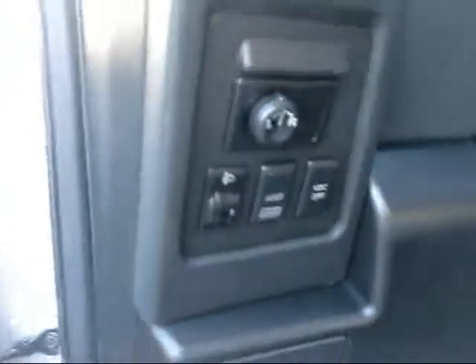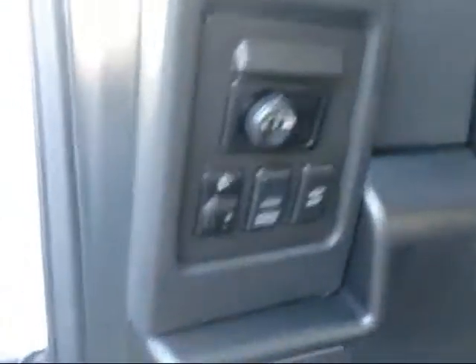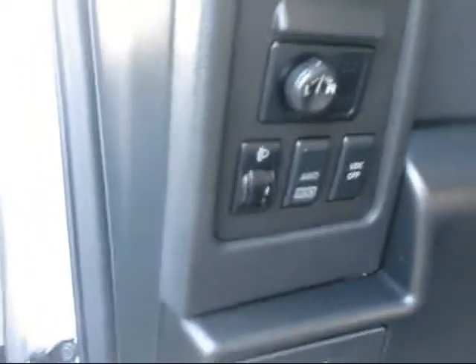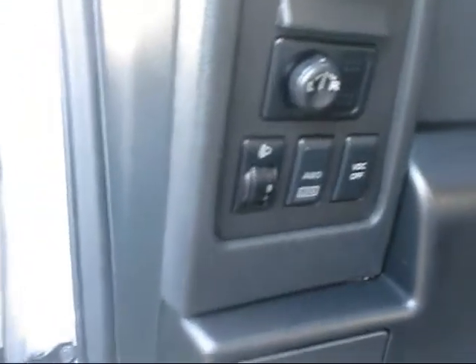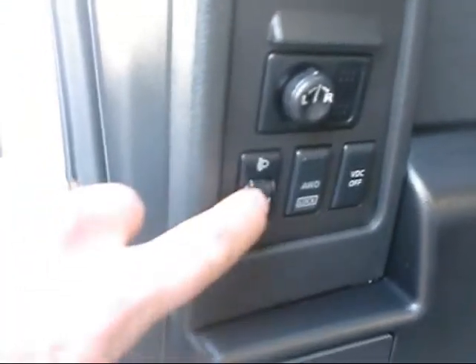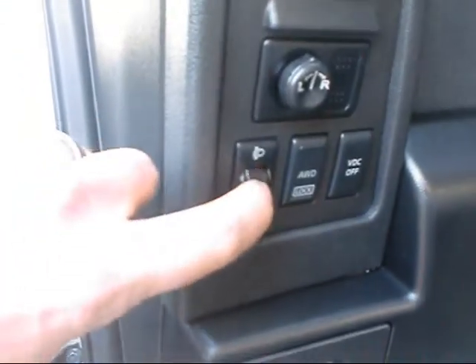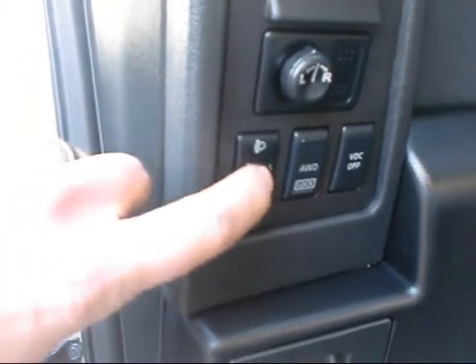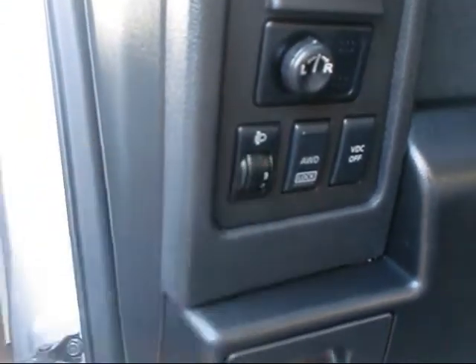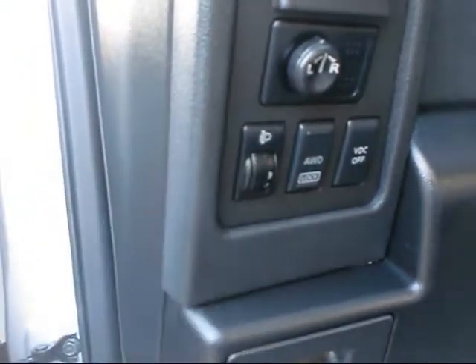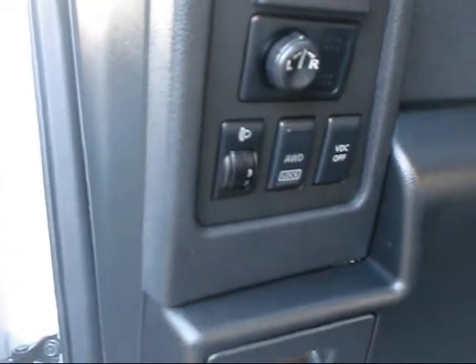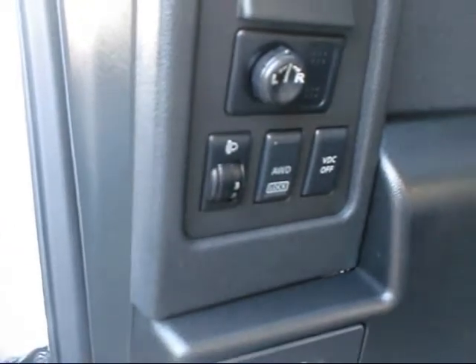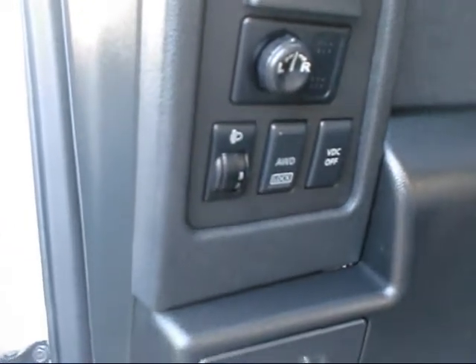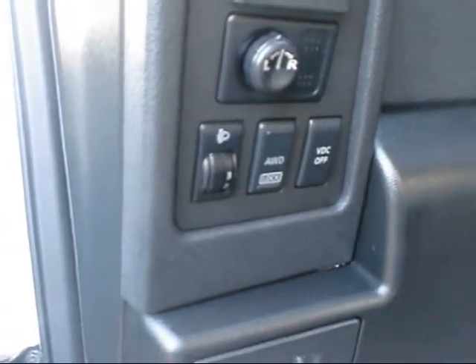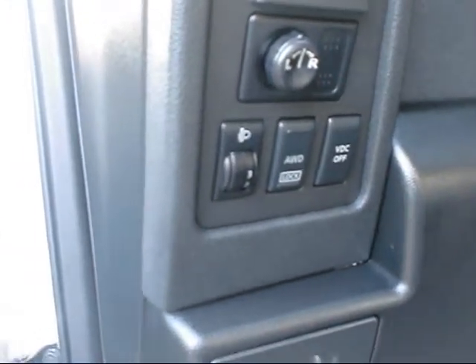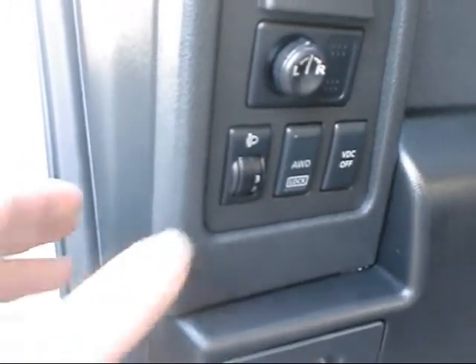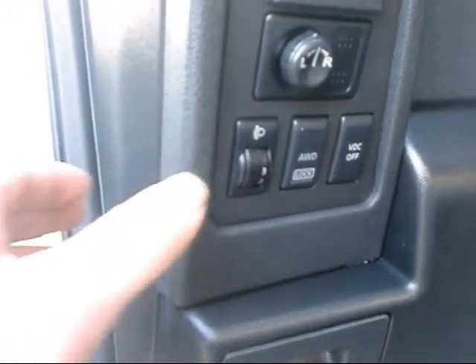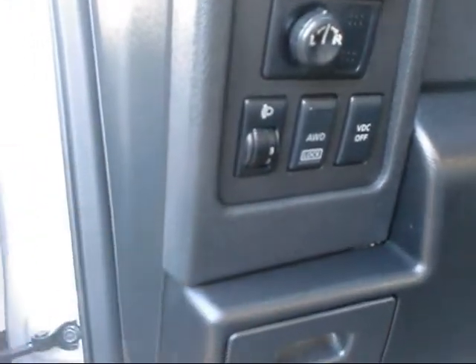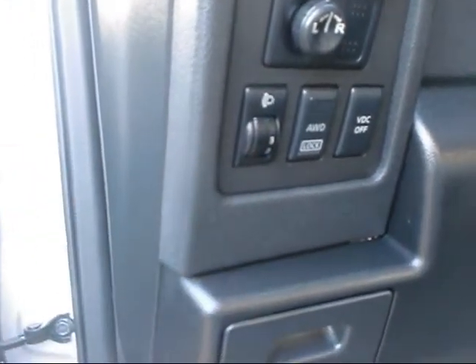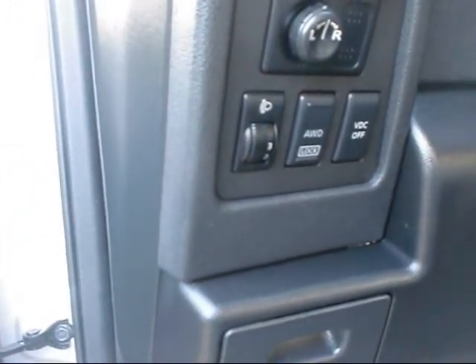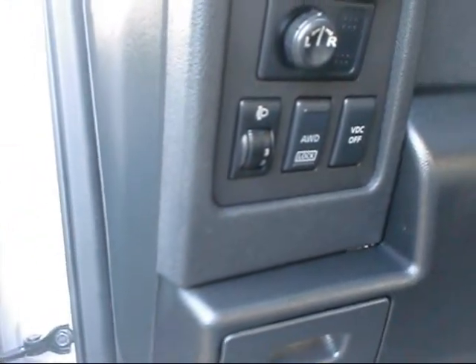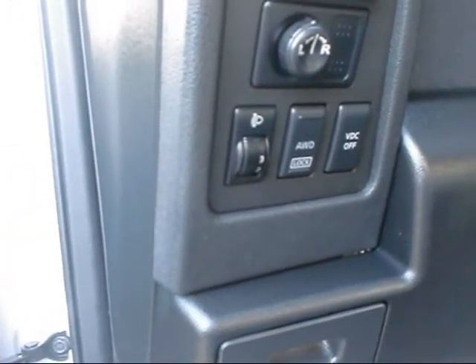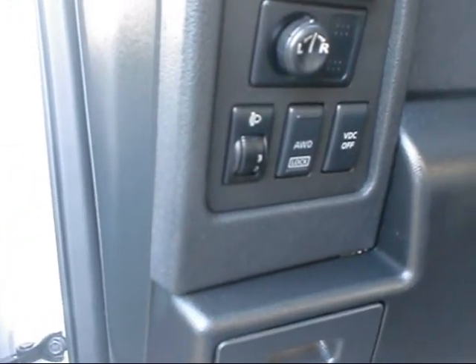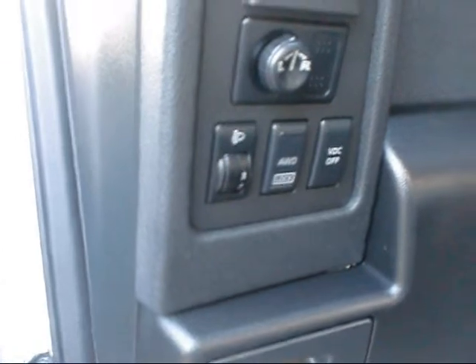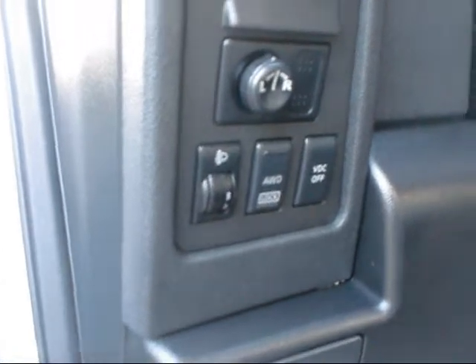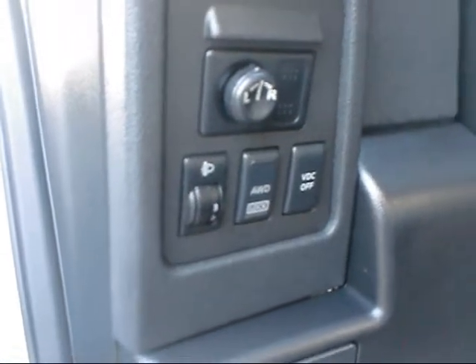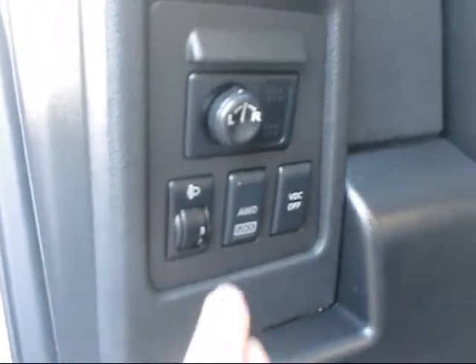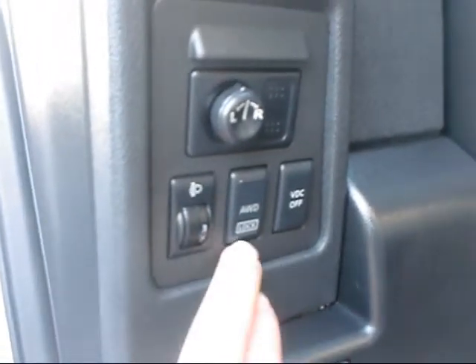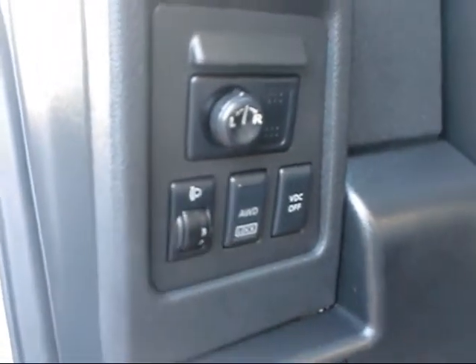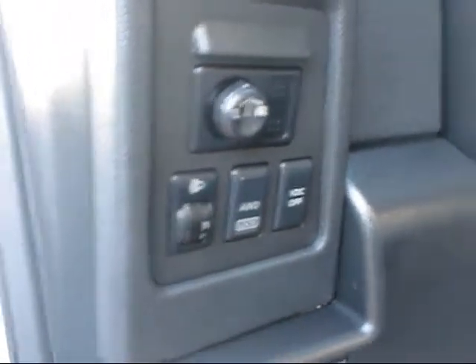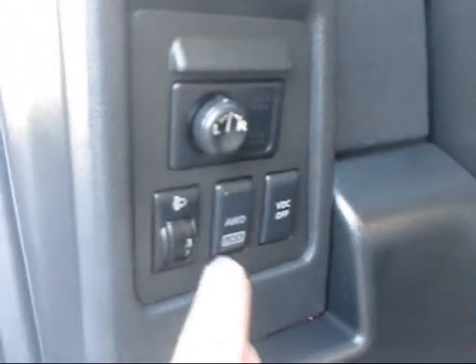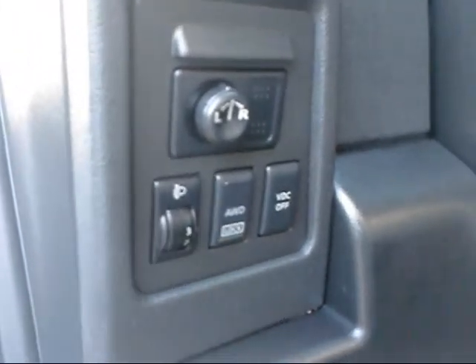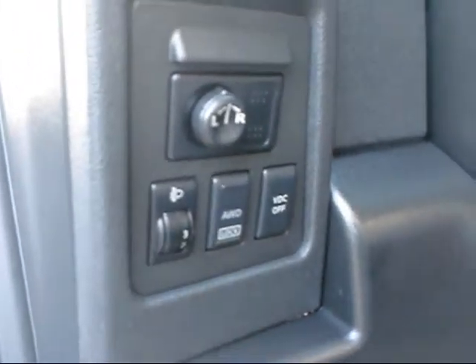Because it's an SL, you have the adjustable xenon headlights — really bright — and you can raise and lower the beam as well. It is all-wheel drive, so it's got the all-wheel drive button right there.